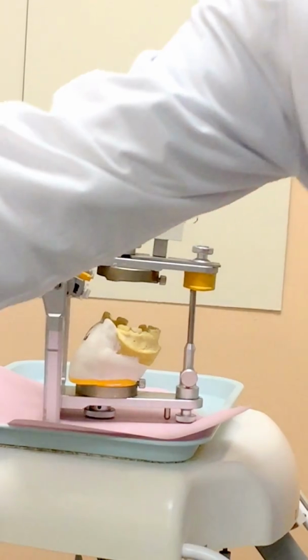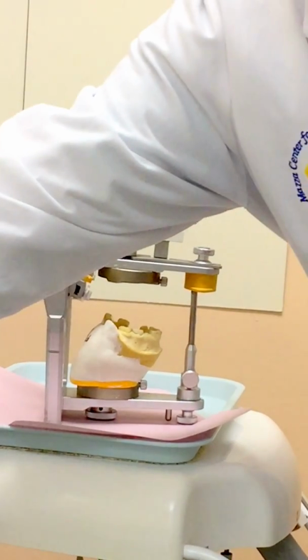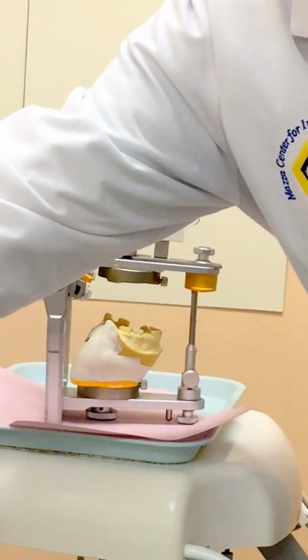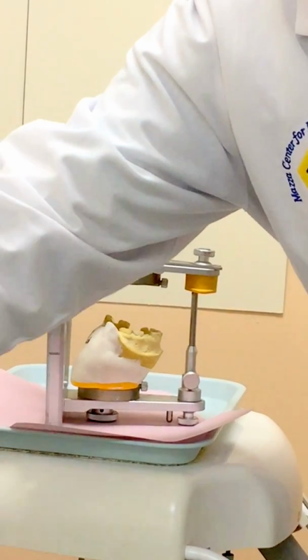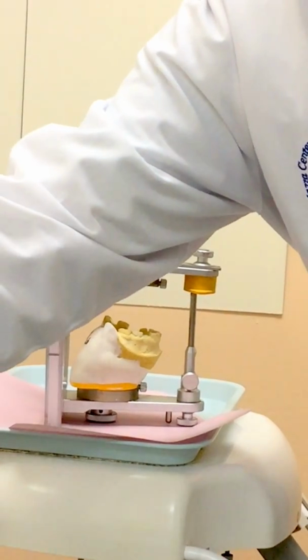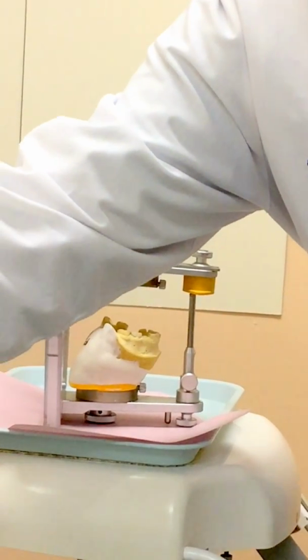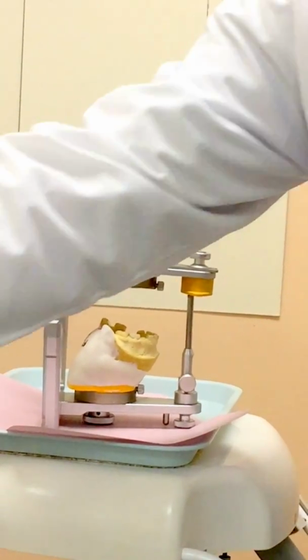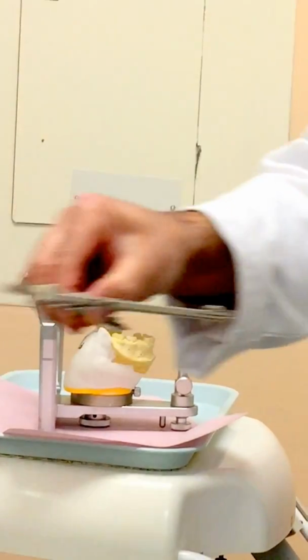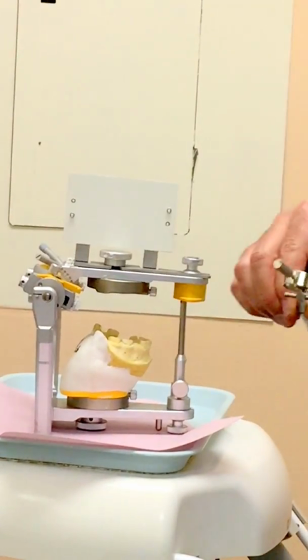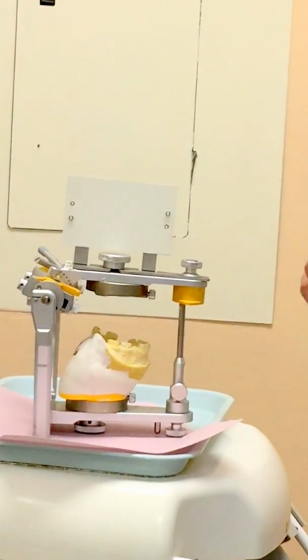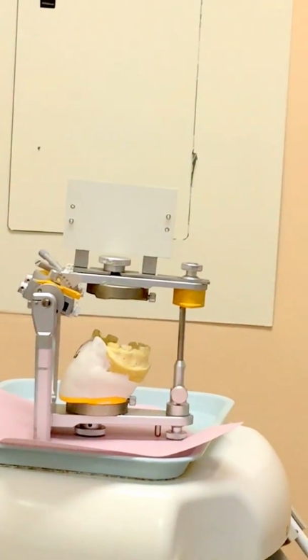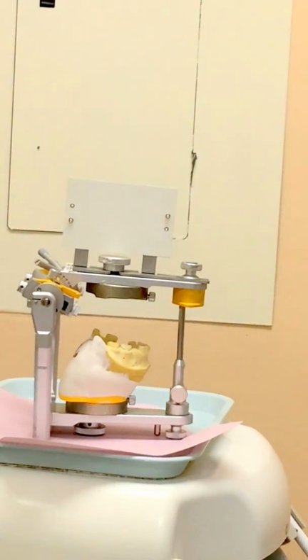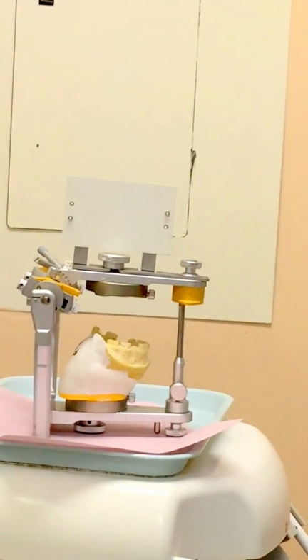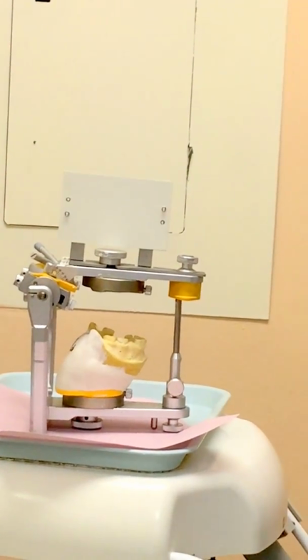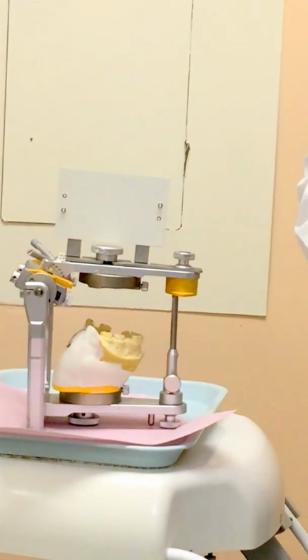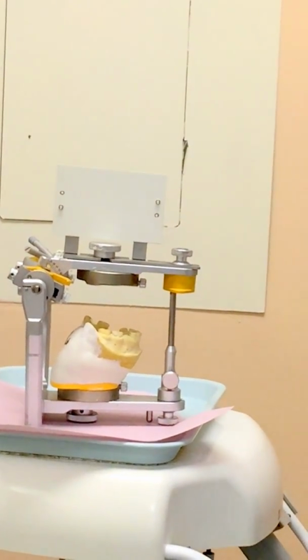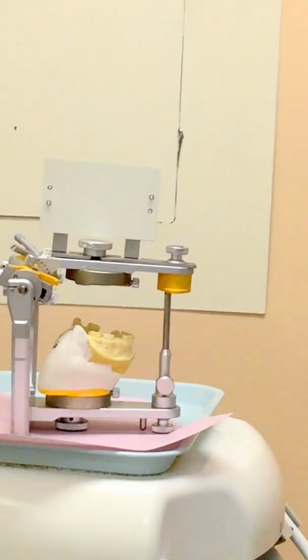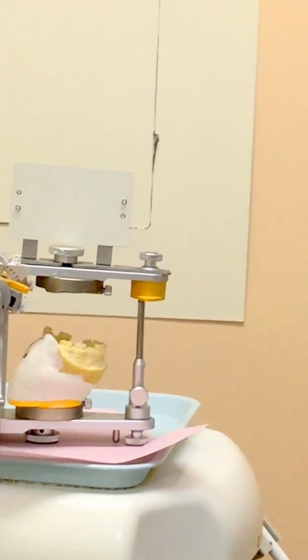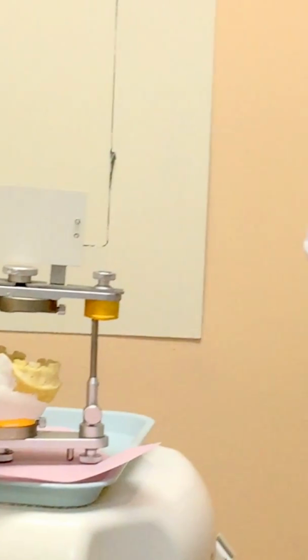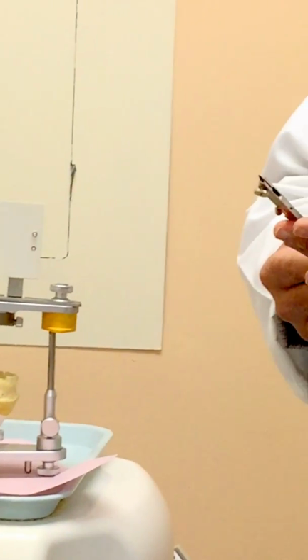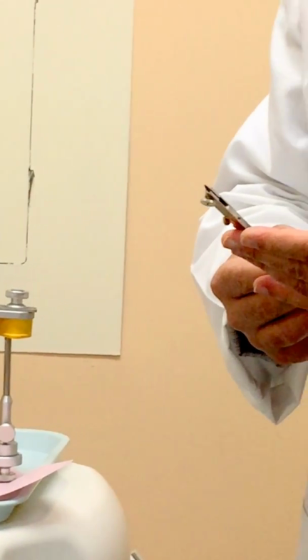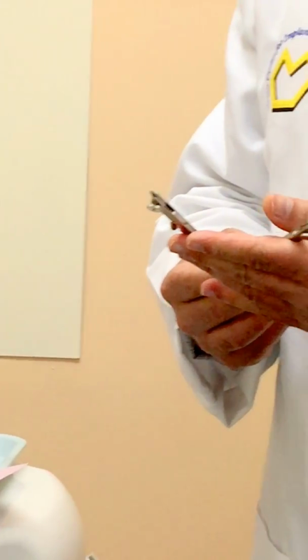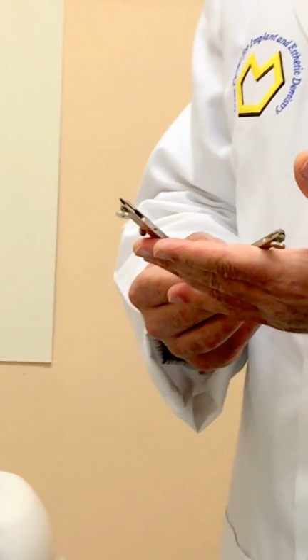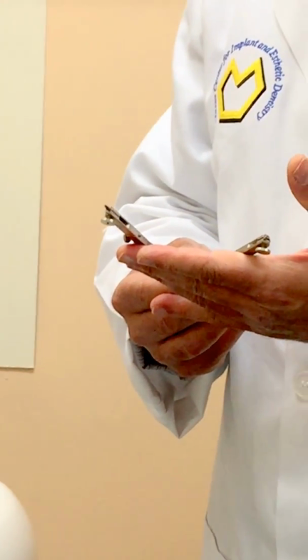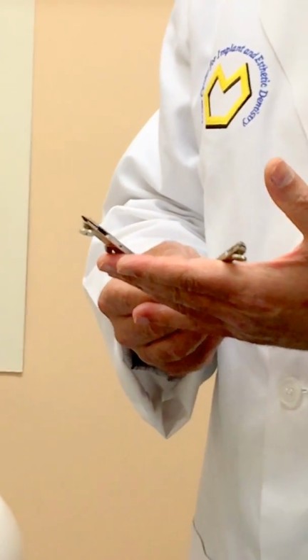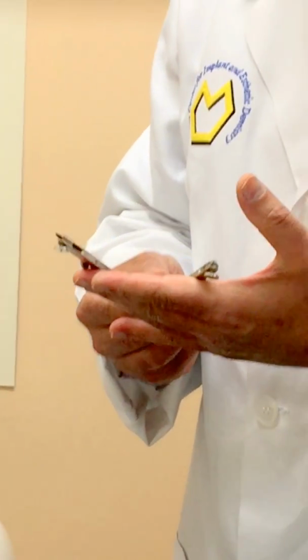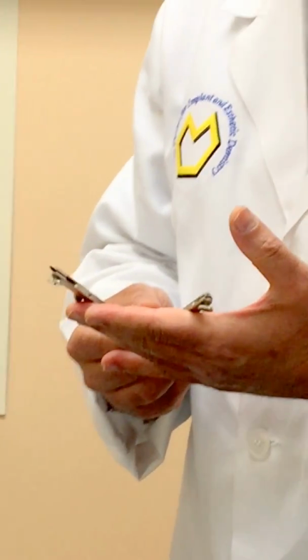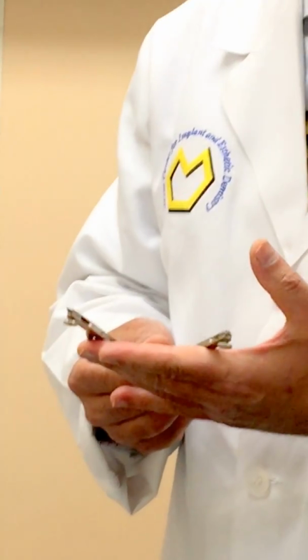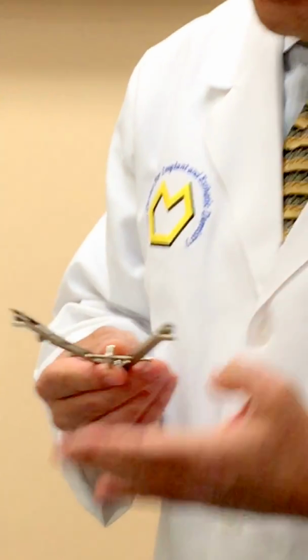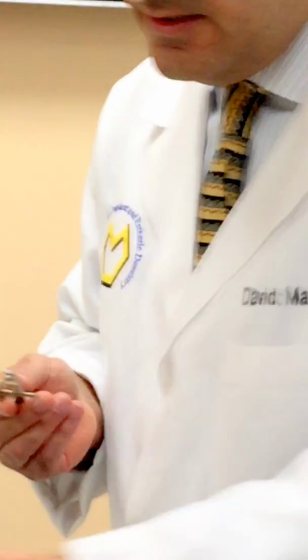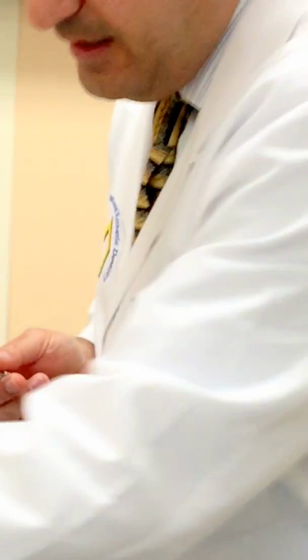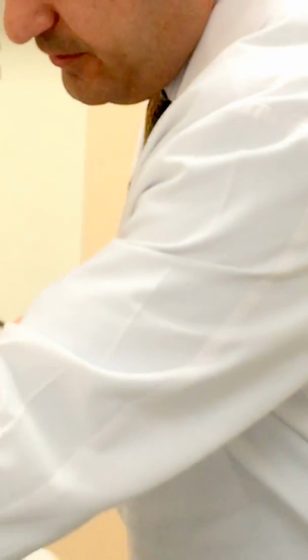I'm going to use a compass. I've opened the compass to four inches, which is going to be 100 millimeters or 10 centimeters.